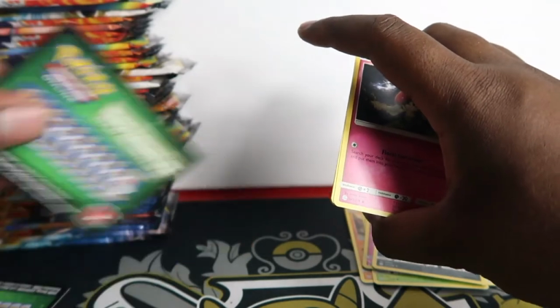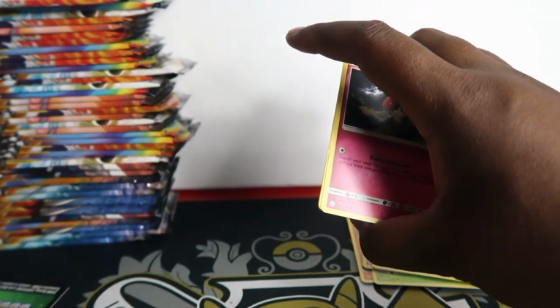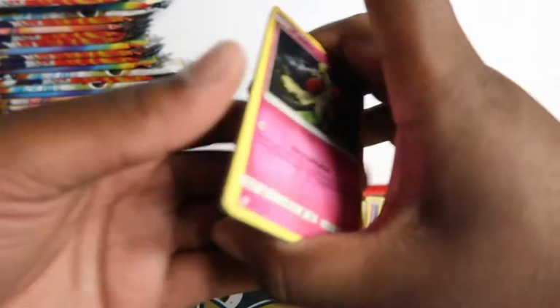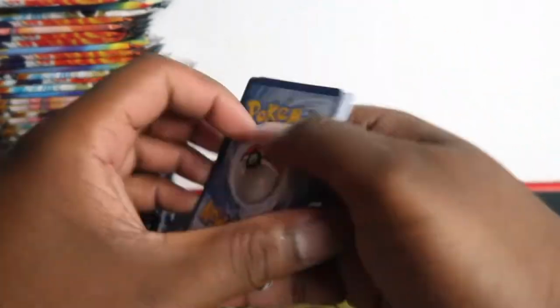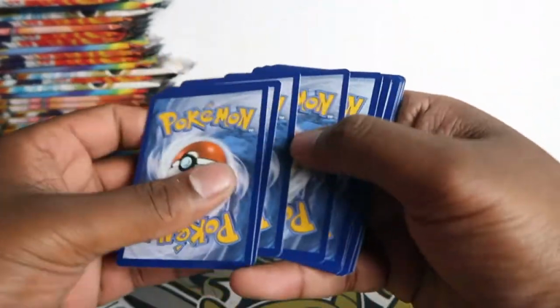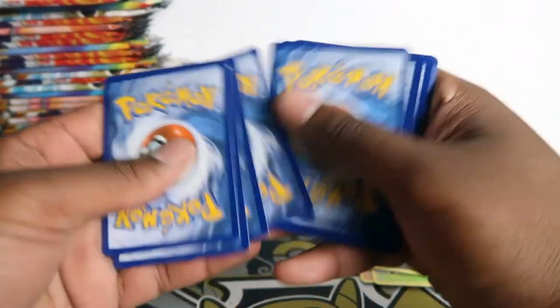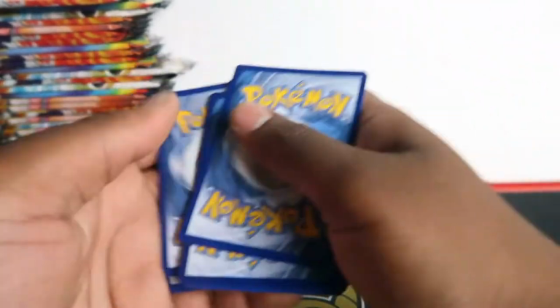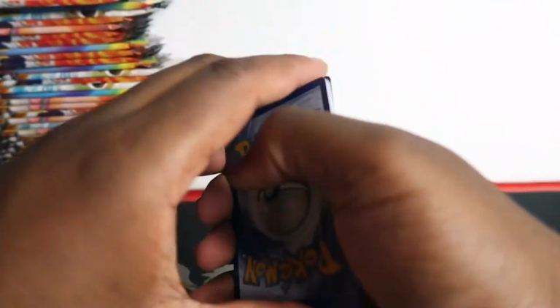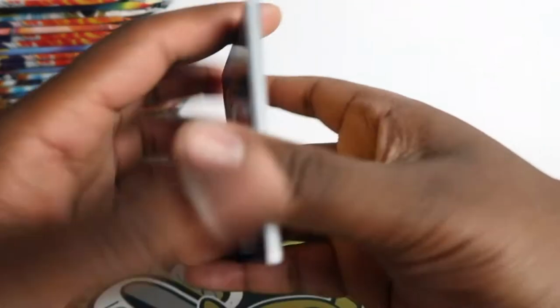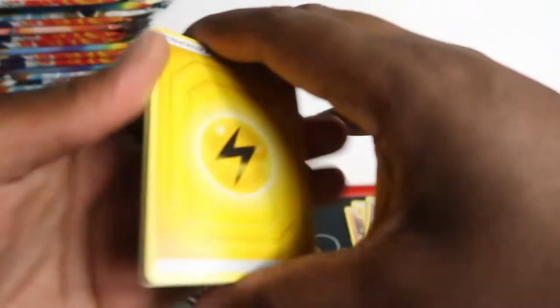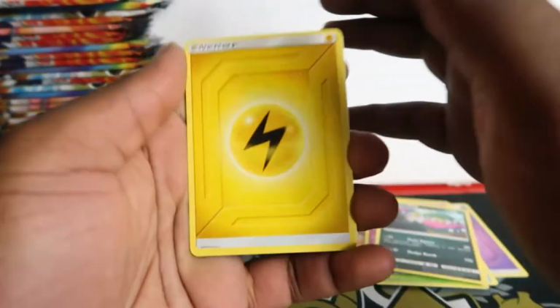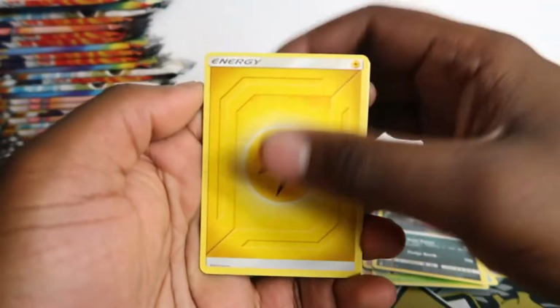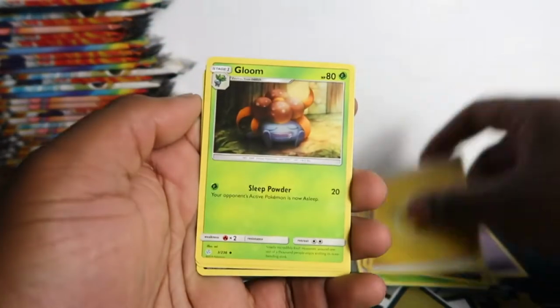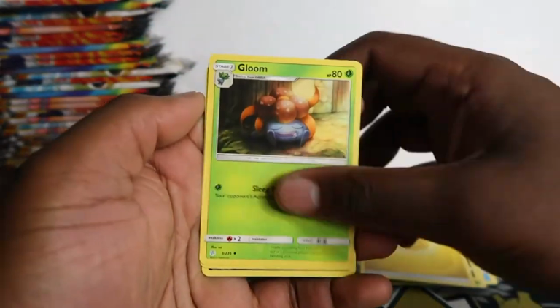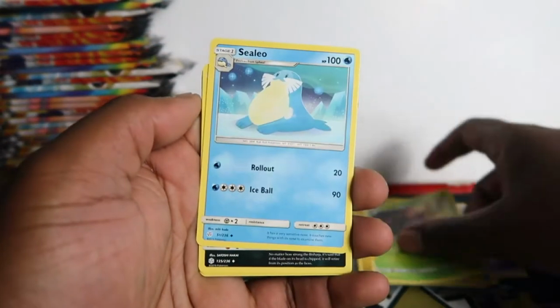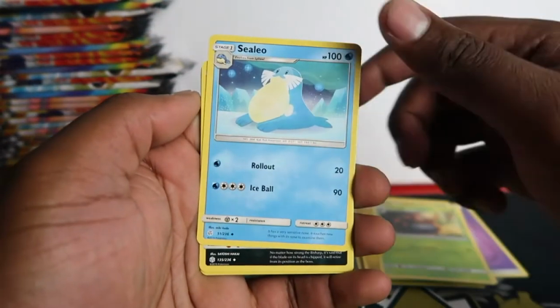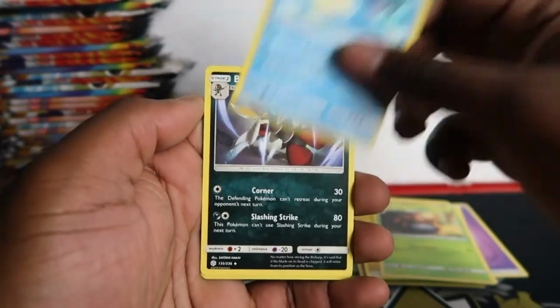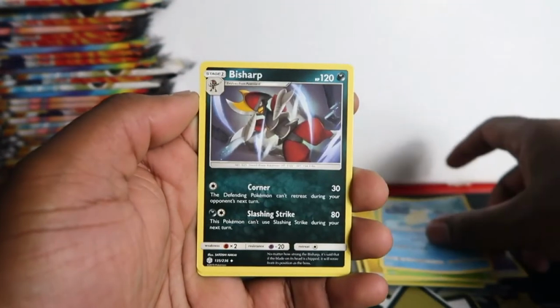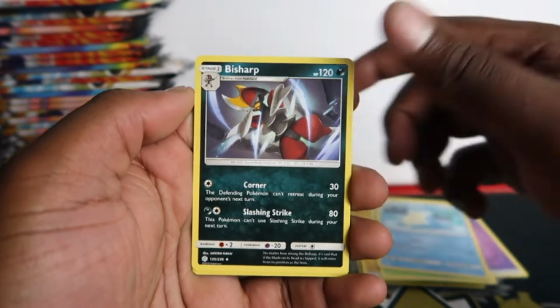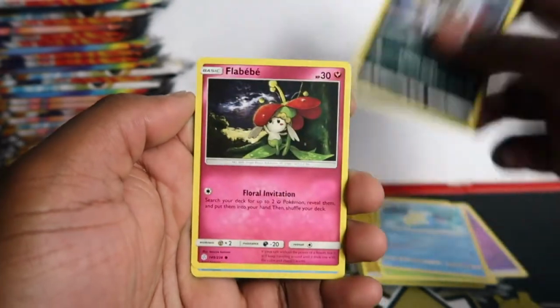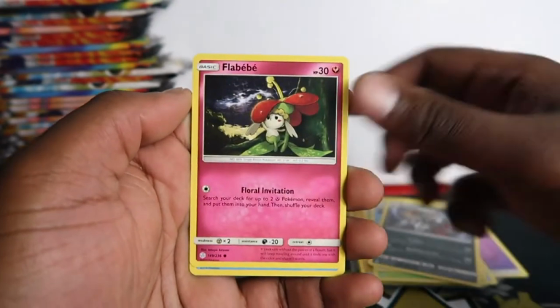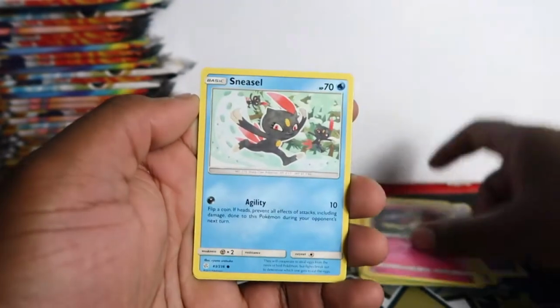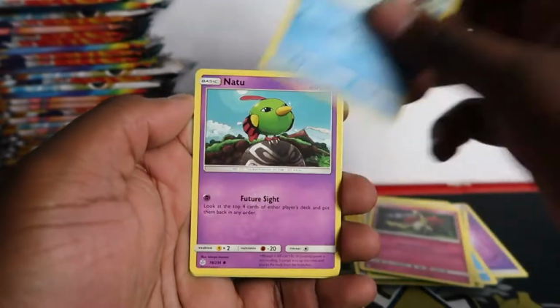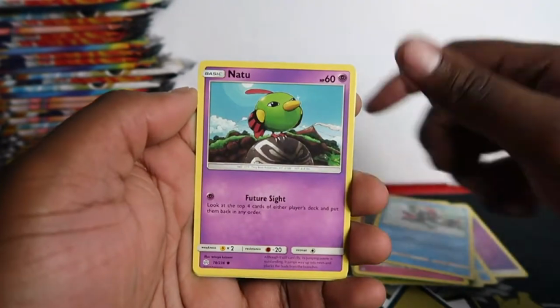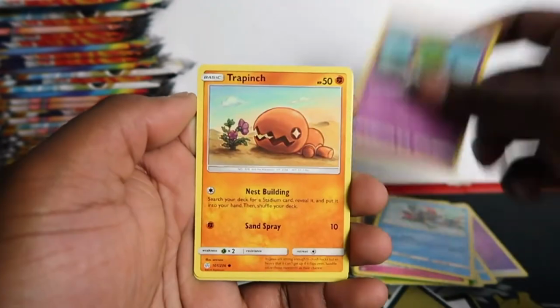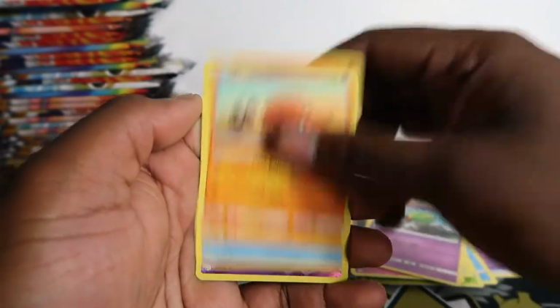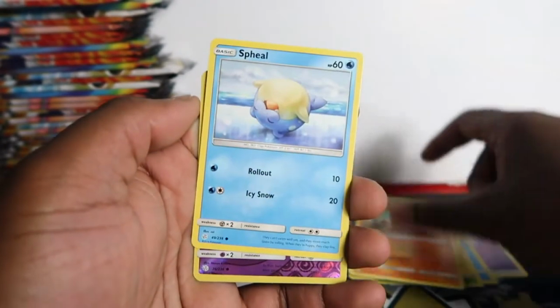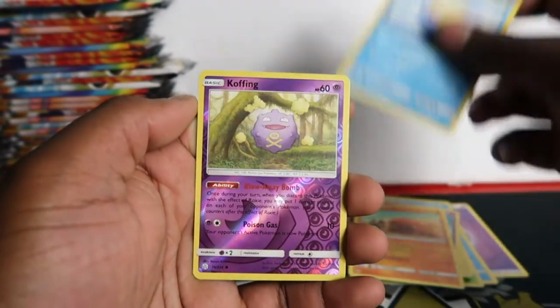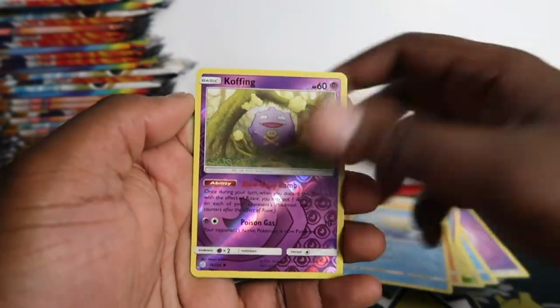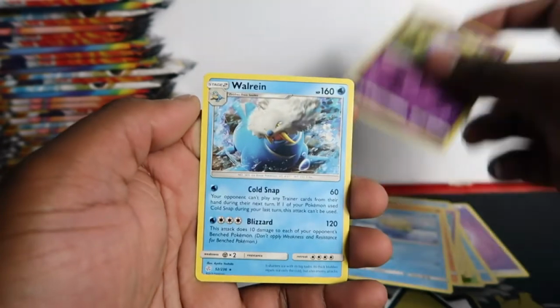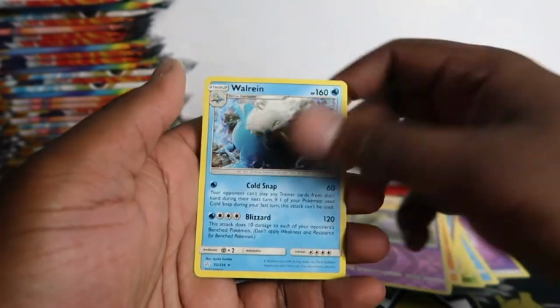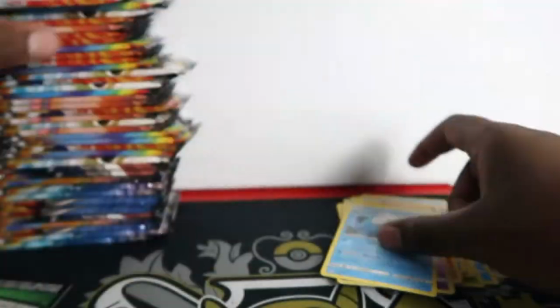We've got tons of secret reds out of those, and you can get a character card and a GX pull so it's a bit crazy. Flabébé, Sneasel, Natu, Trapinch - so feel coughing and while we're in.